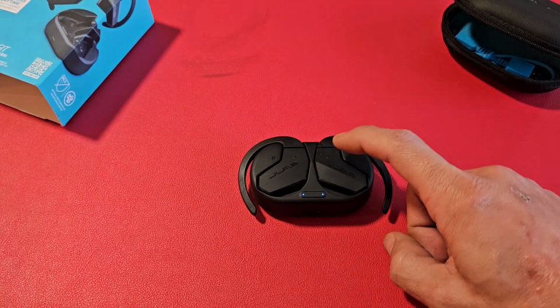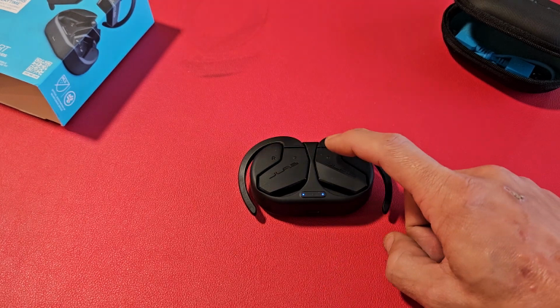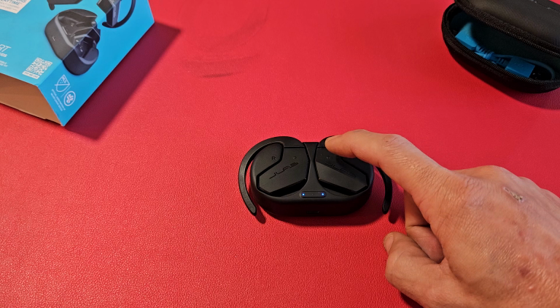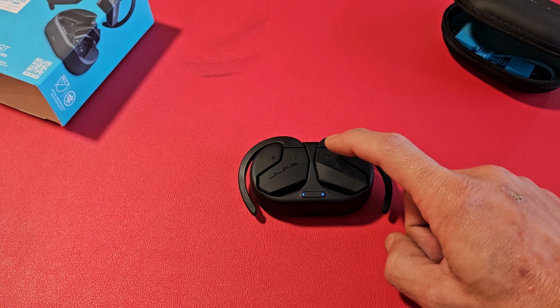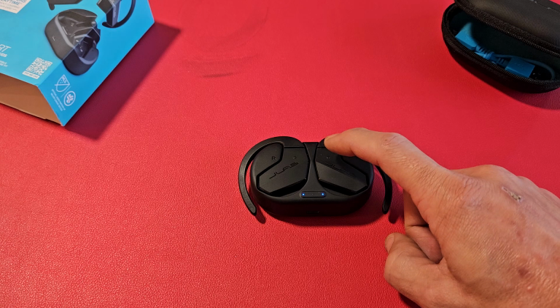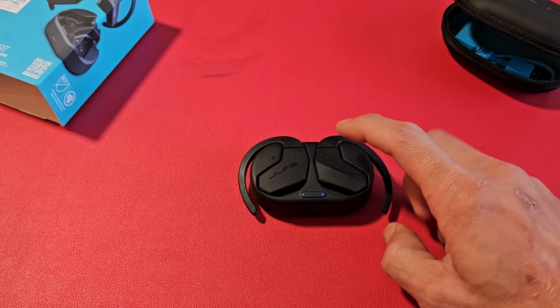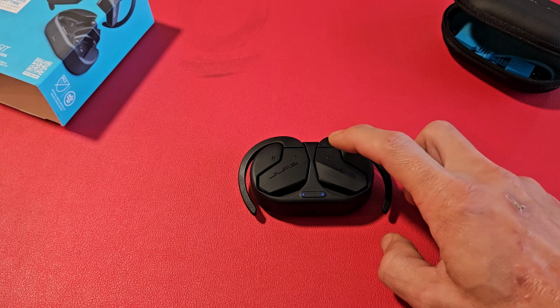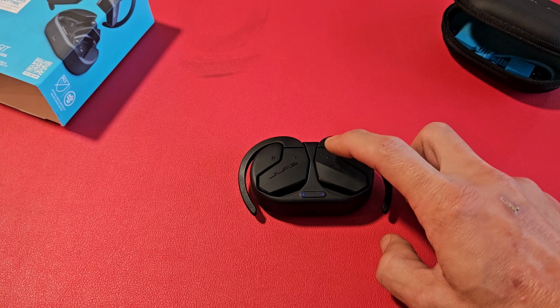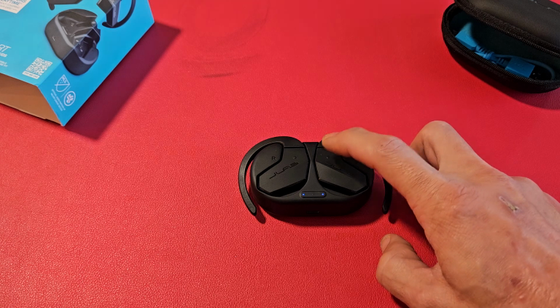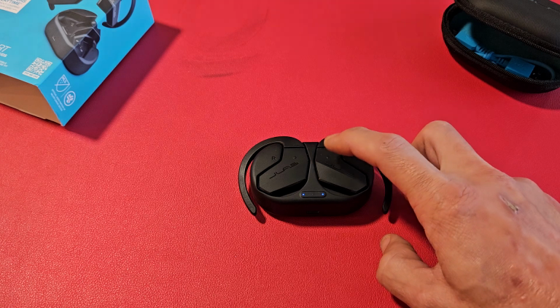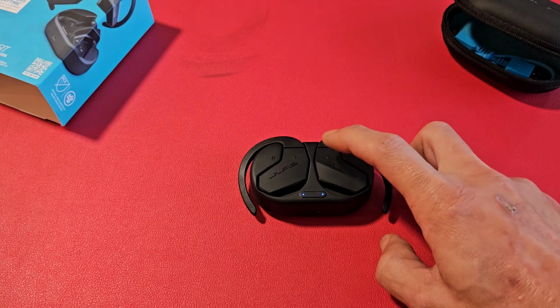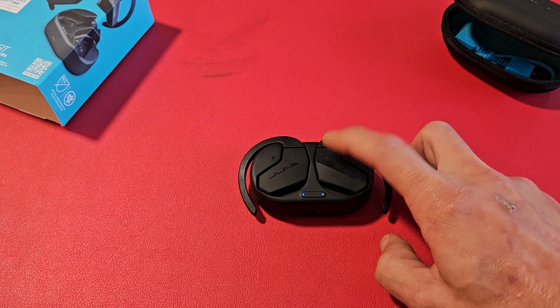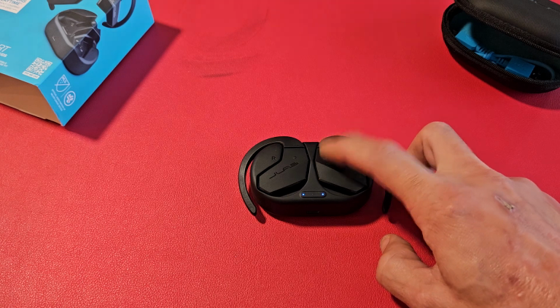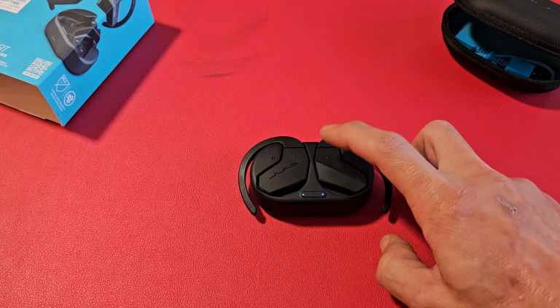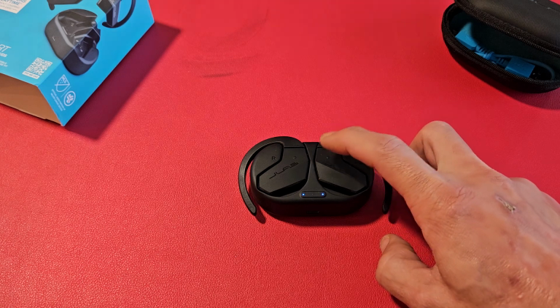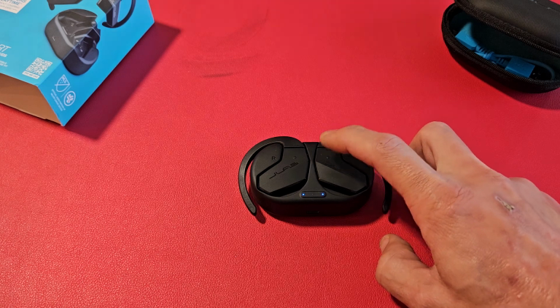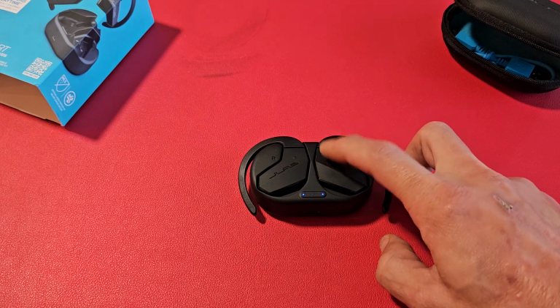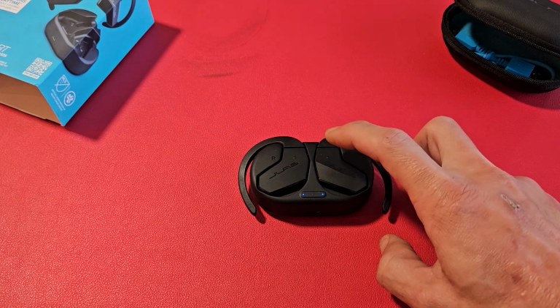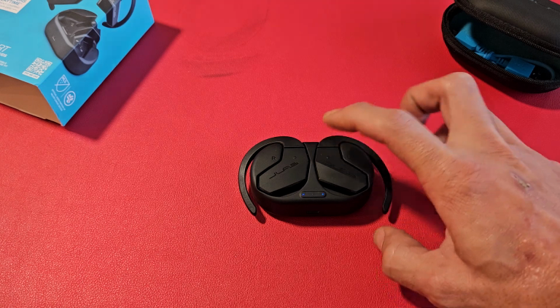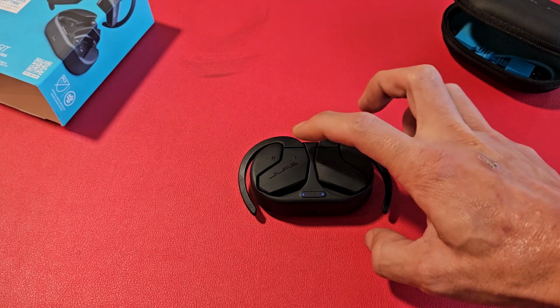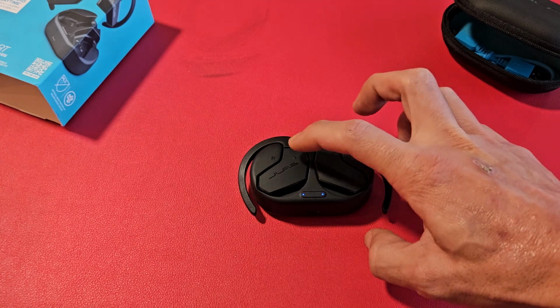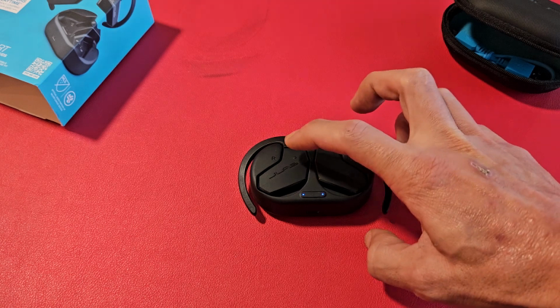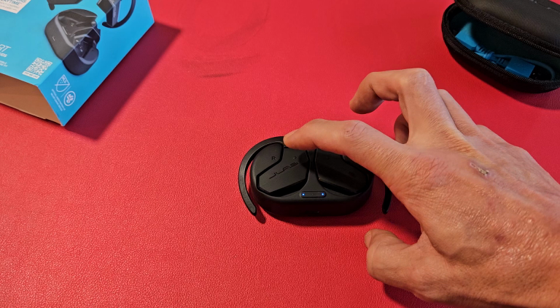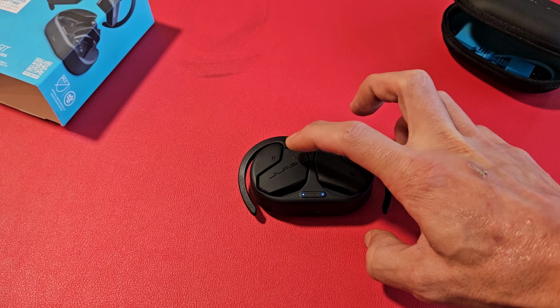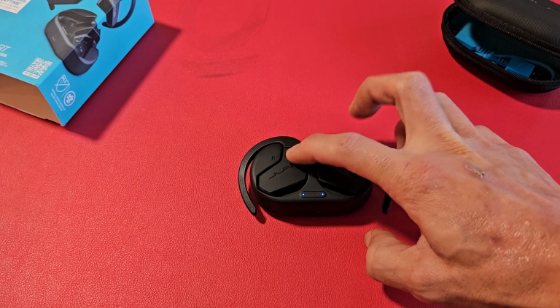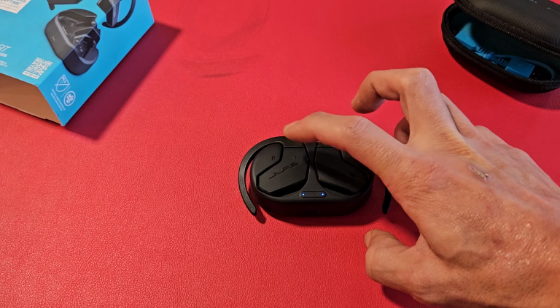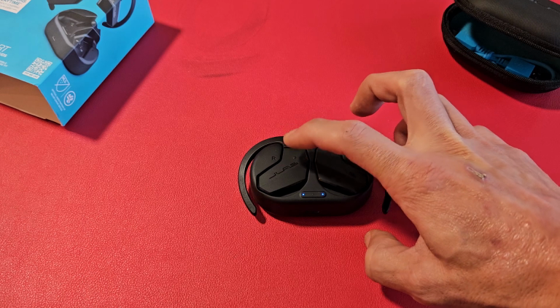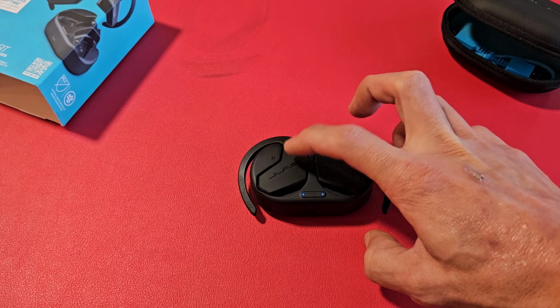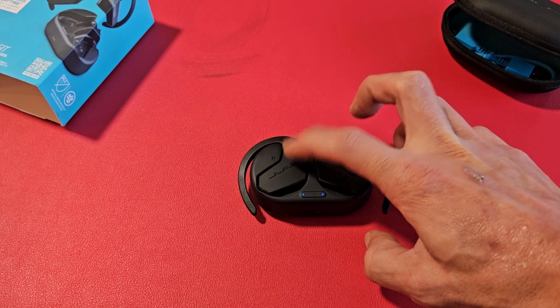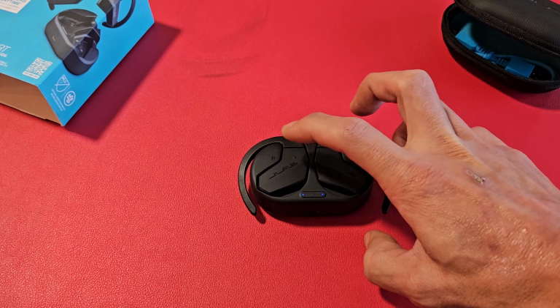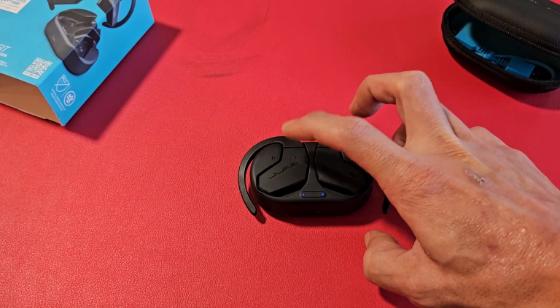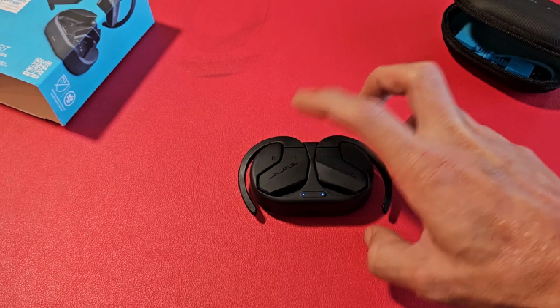So this side, seven times — one, two, three, four, five, six, seven. Now over here — one, two, three, four, five, six, seven.